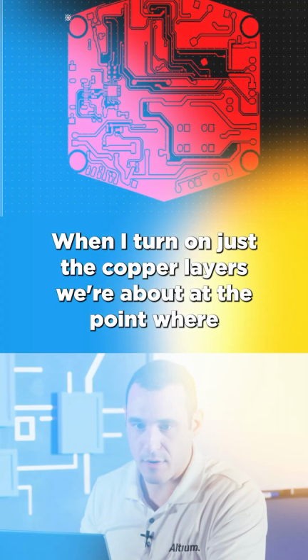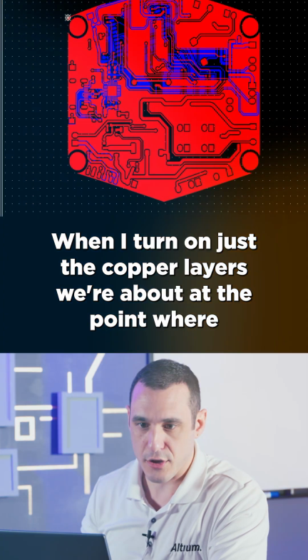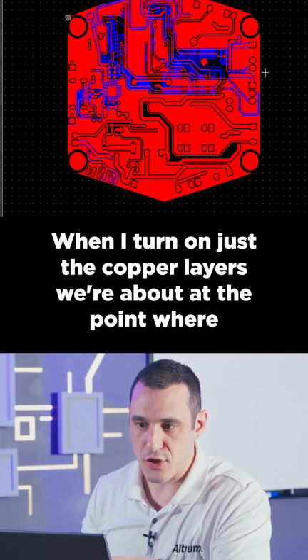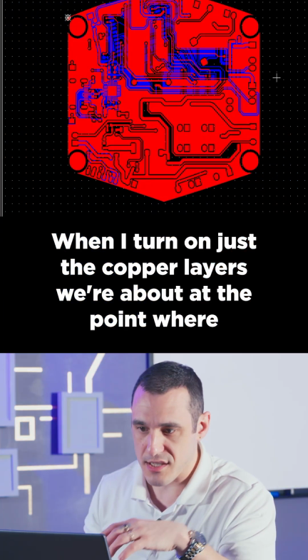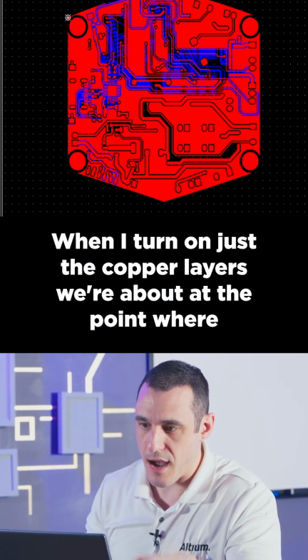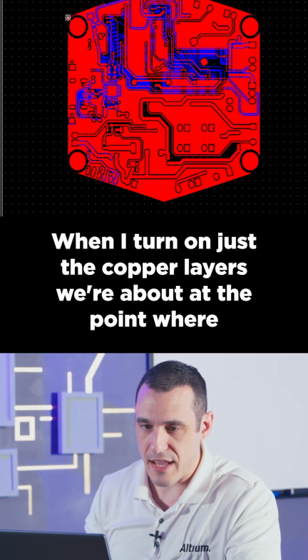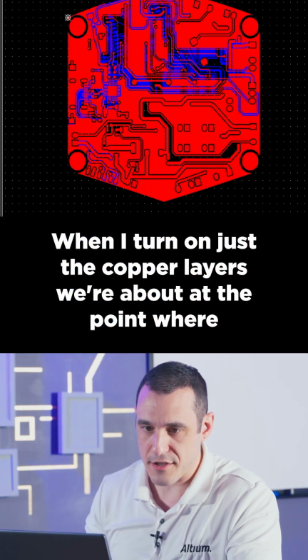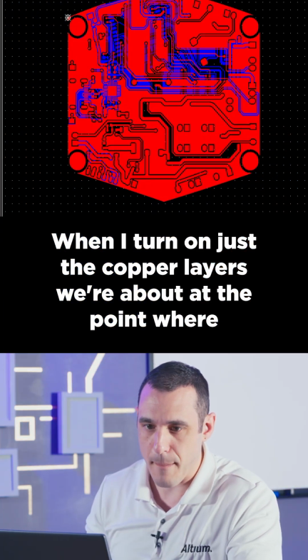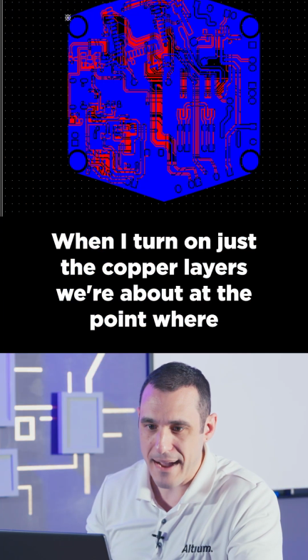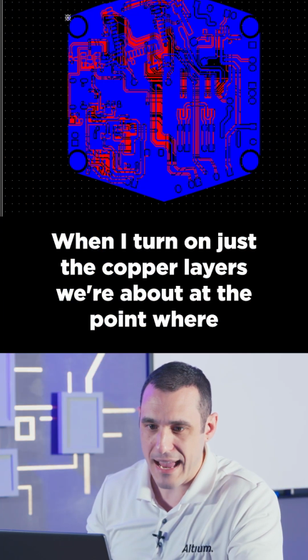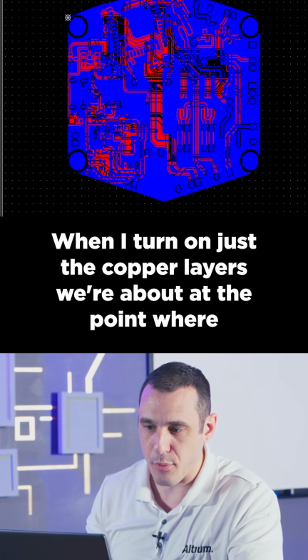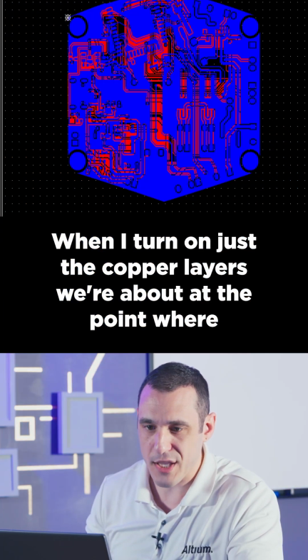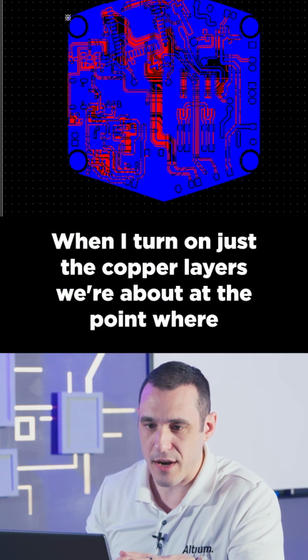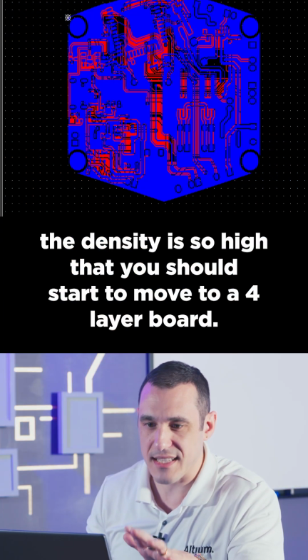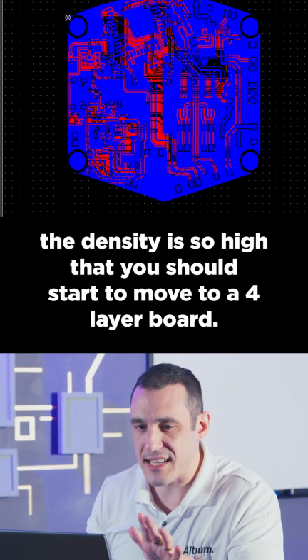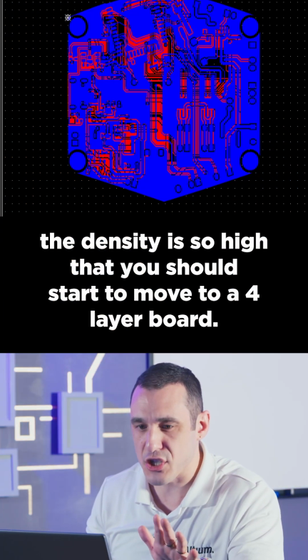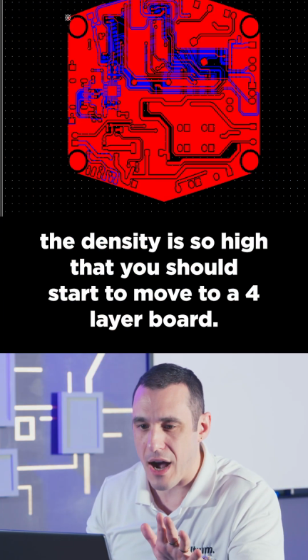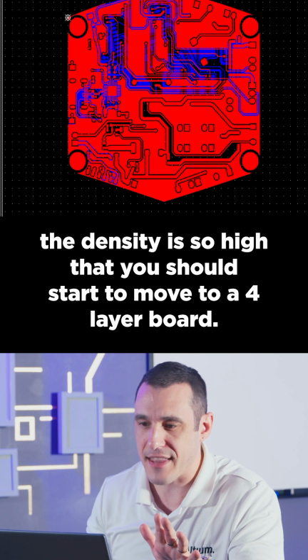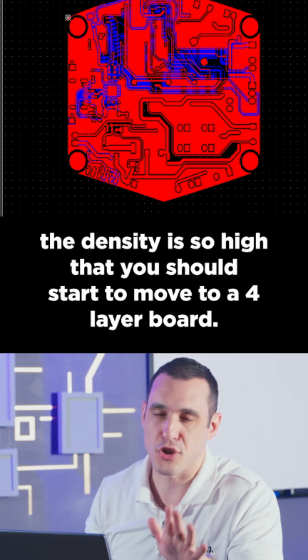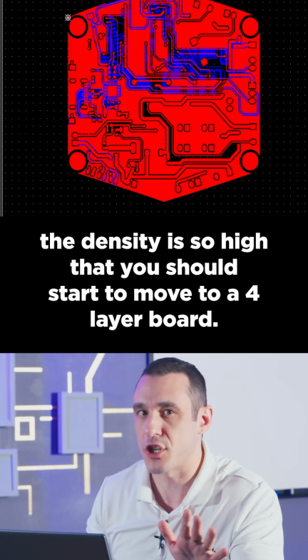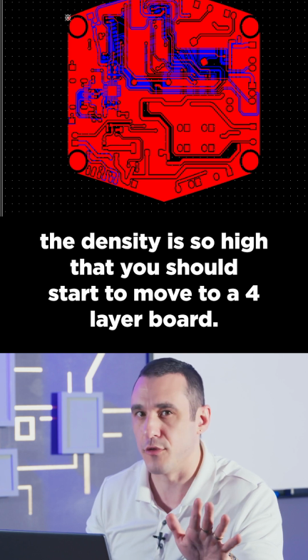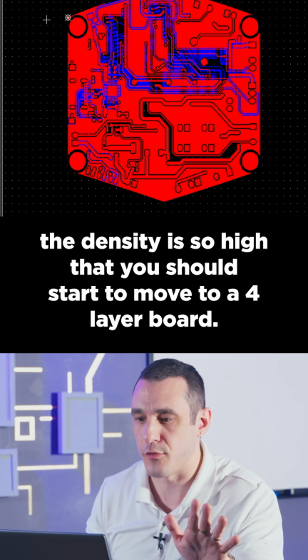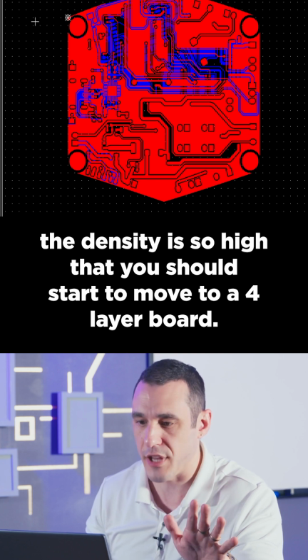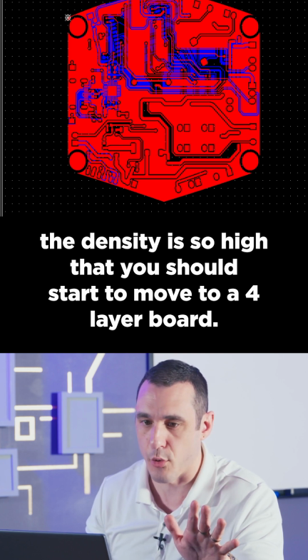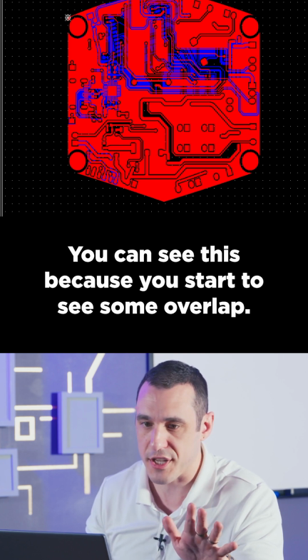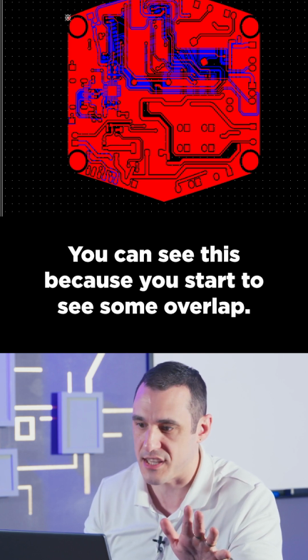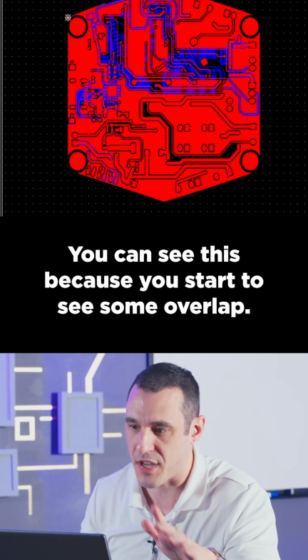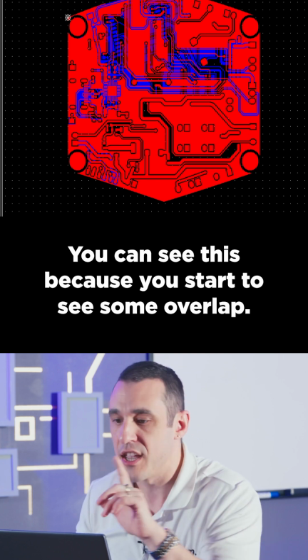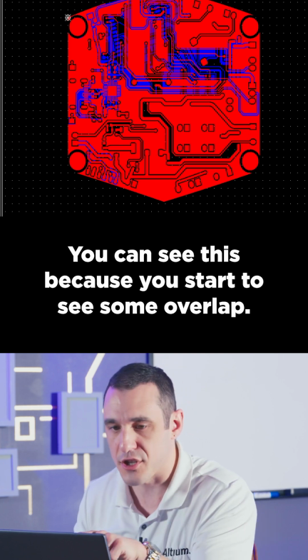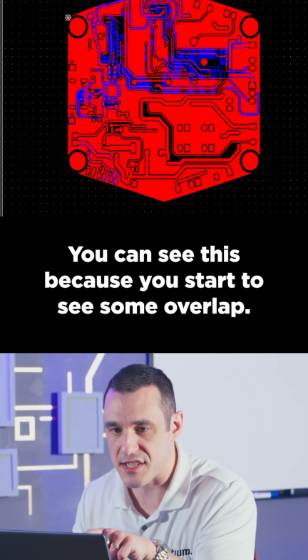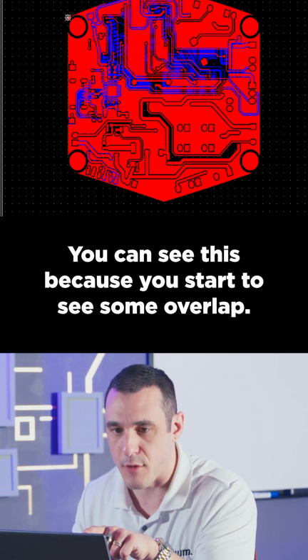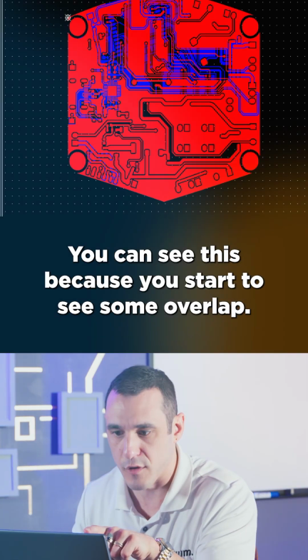When I turn on just the copper layers, we're about at the point where the density is so high that you should start to move to a four-layer board. You can see this because you start to see some overlap.